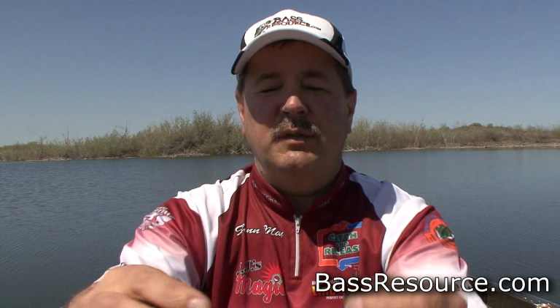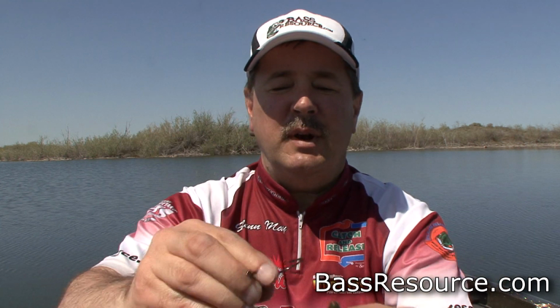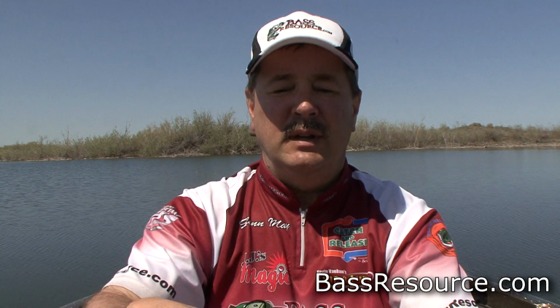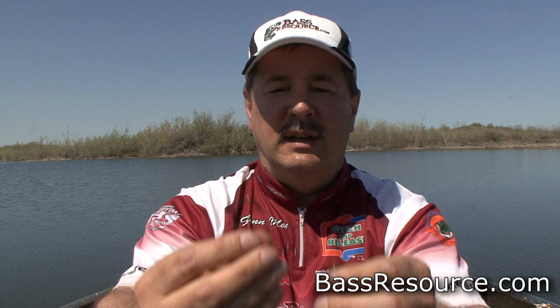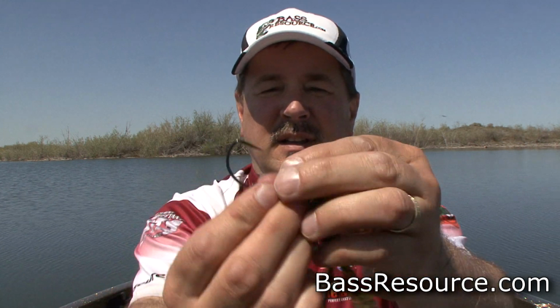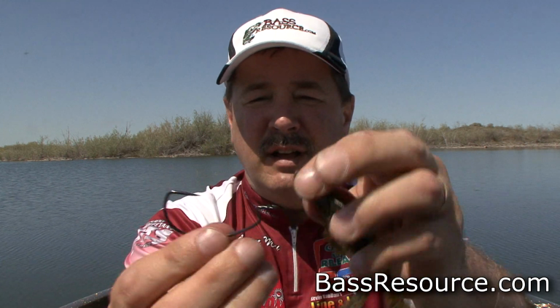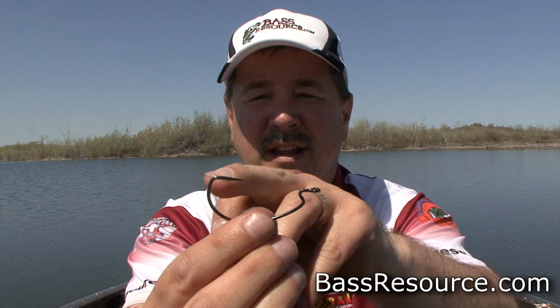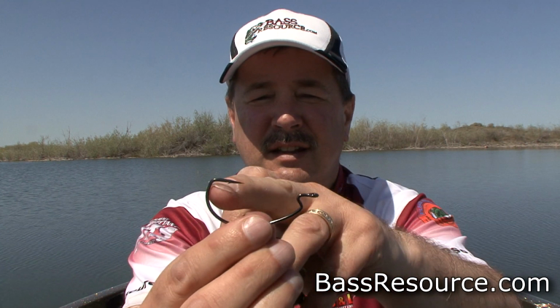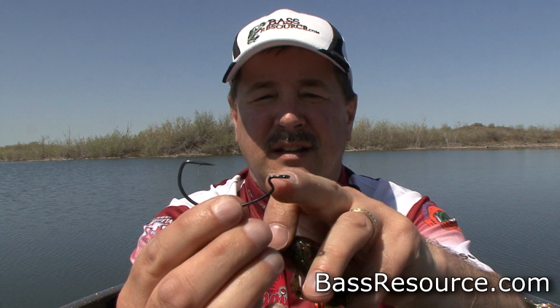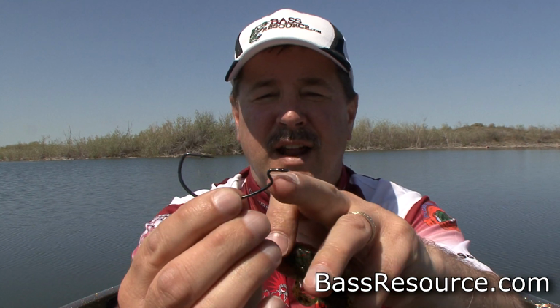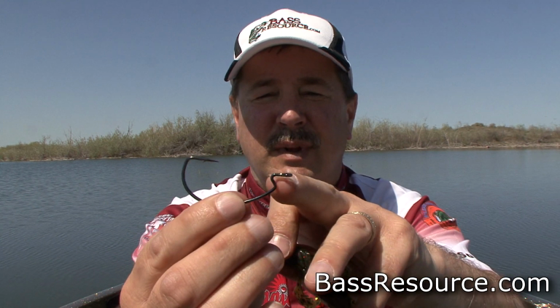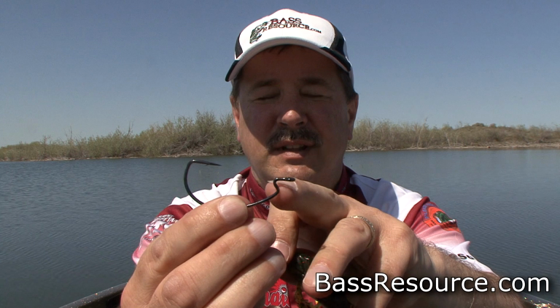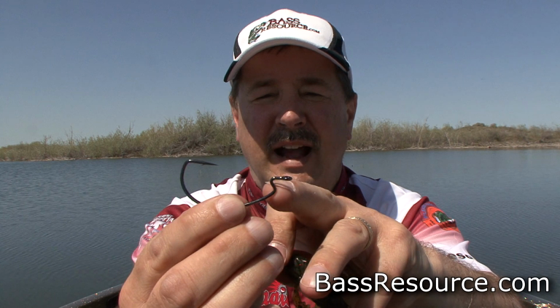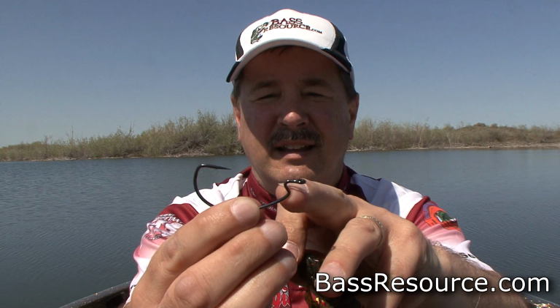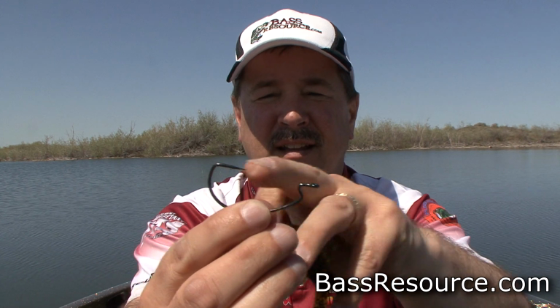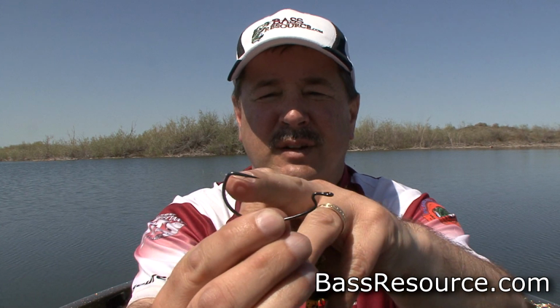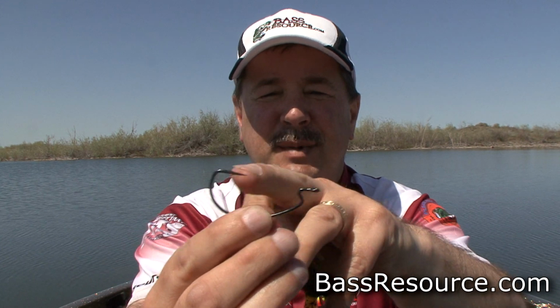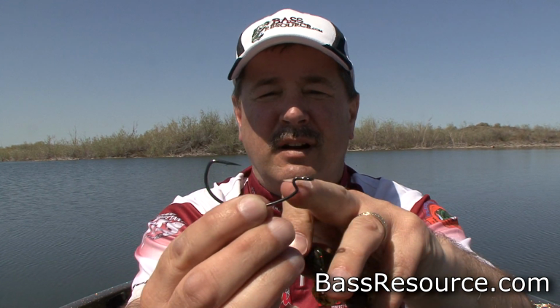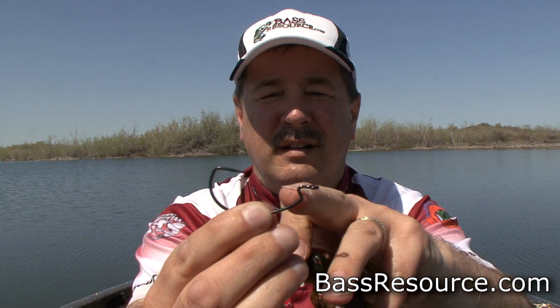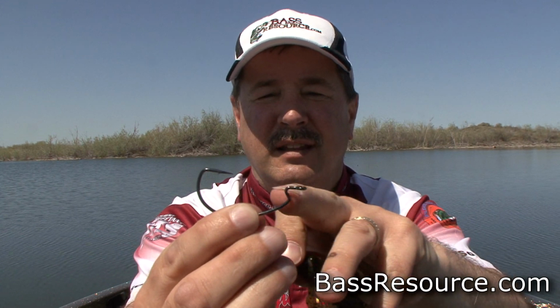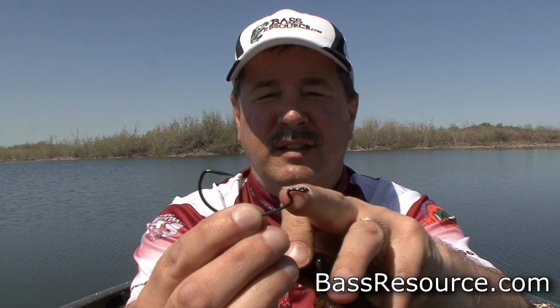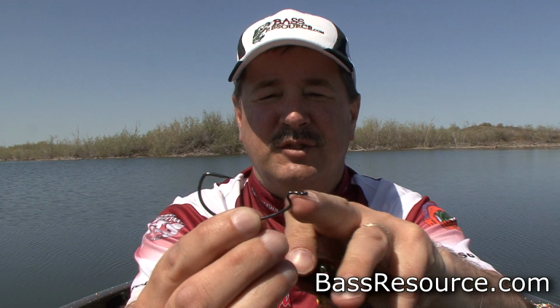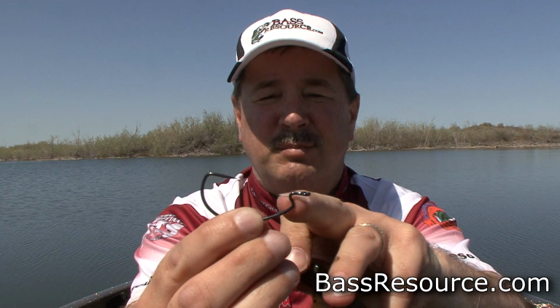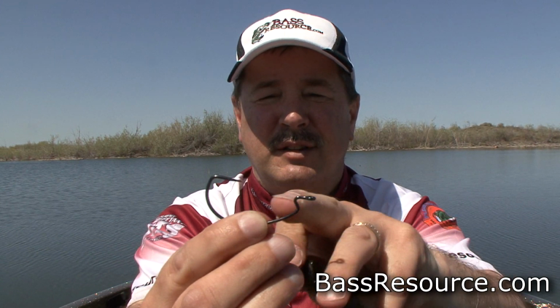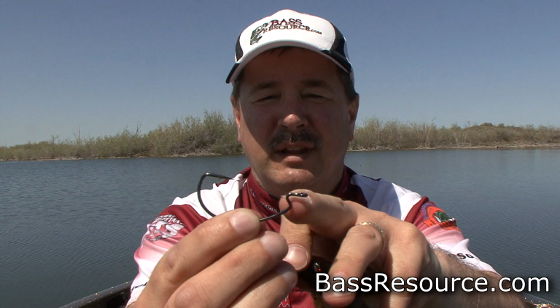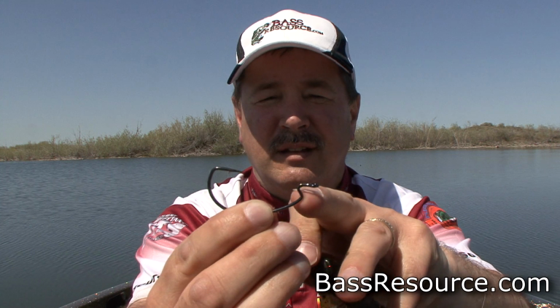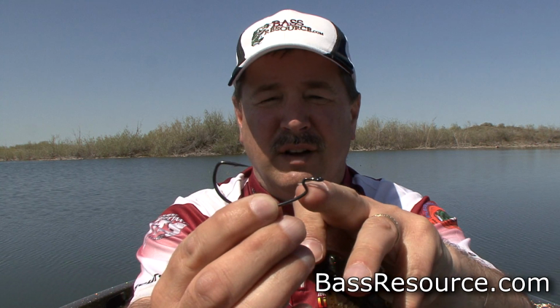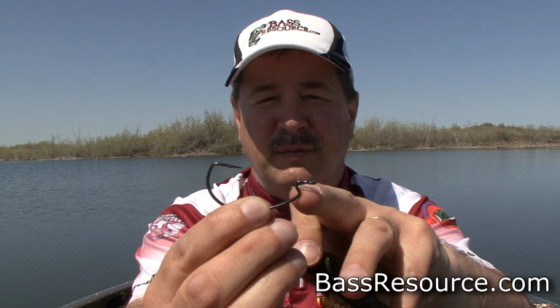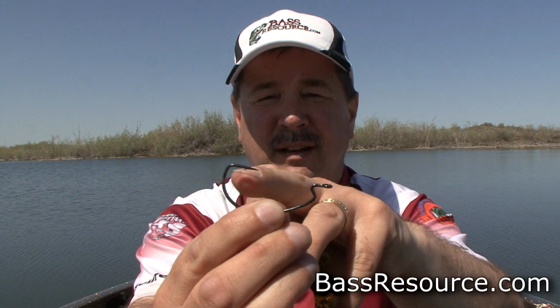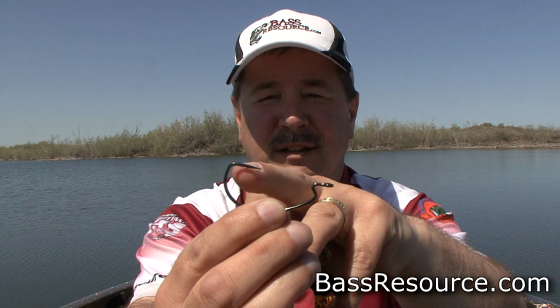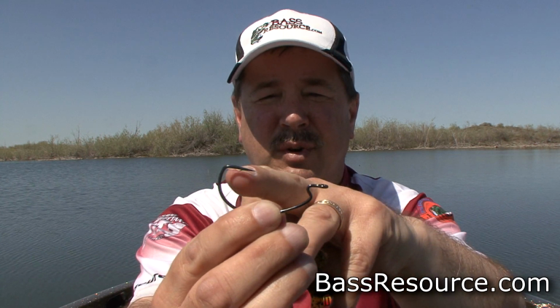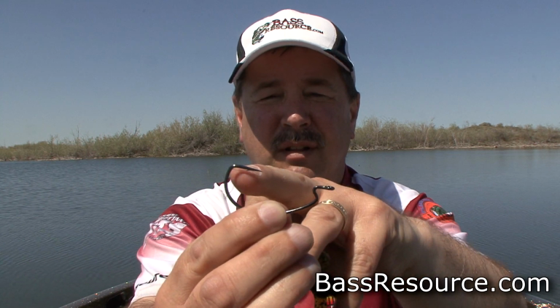First thing, see how long the shank is? Look at how it is relative to the eye. It's a little bit longer than this shank, this part of the hook. The front end is a little bit shorter than the long end.